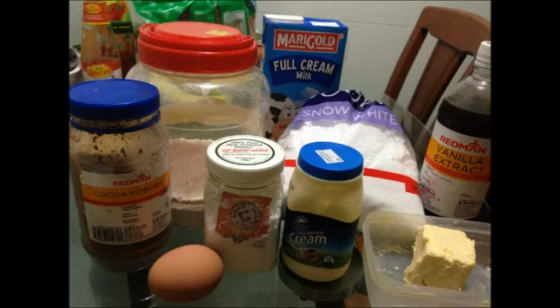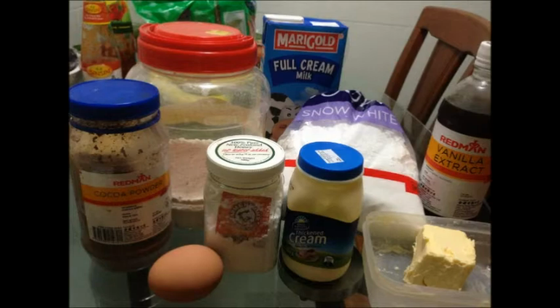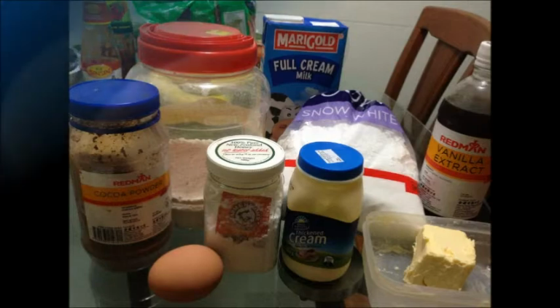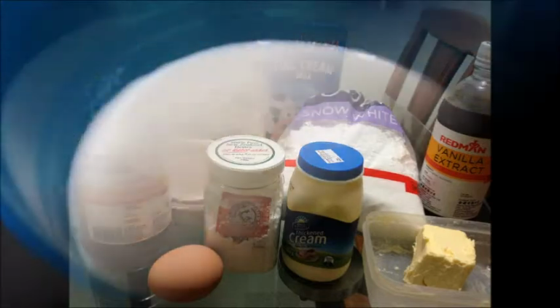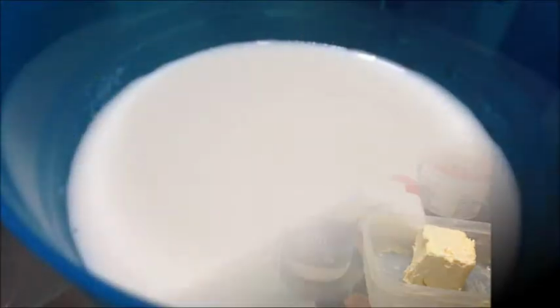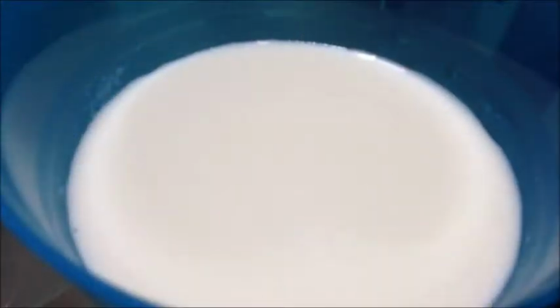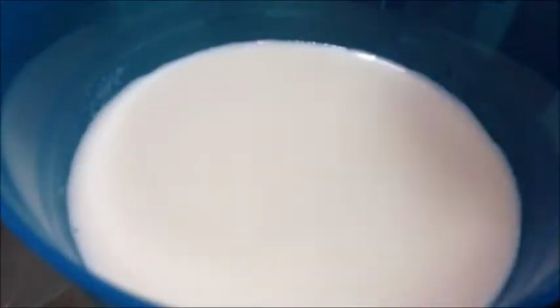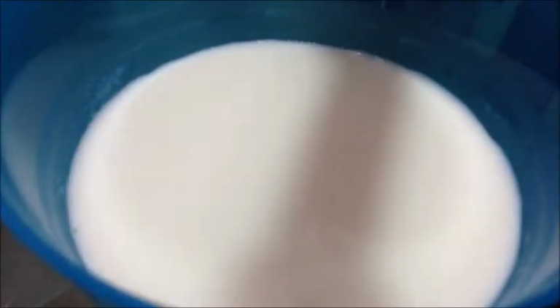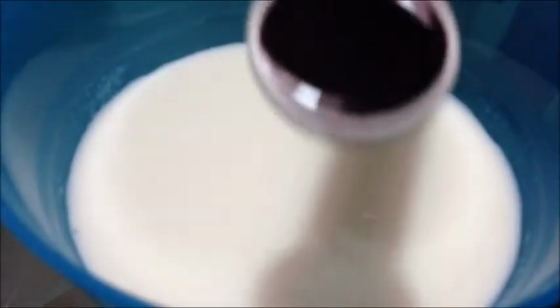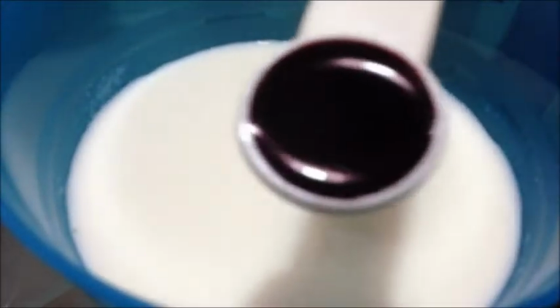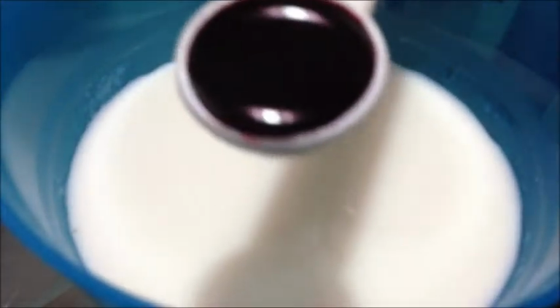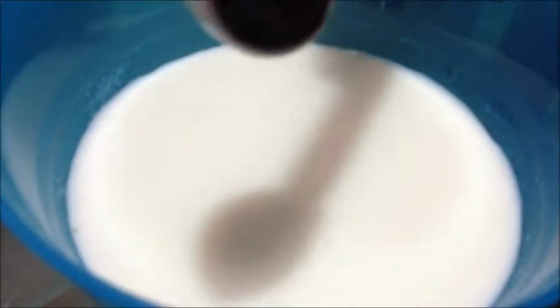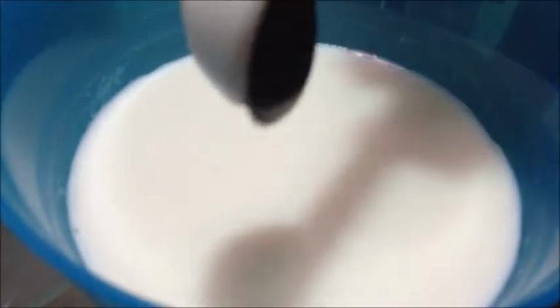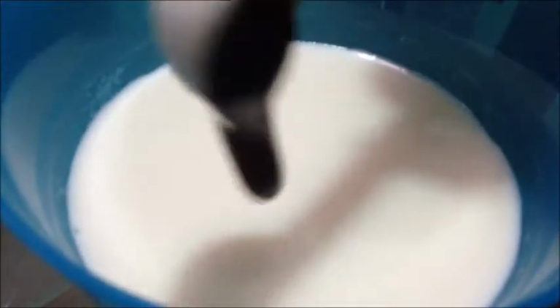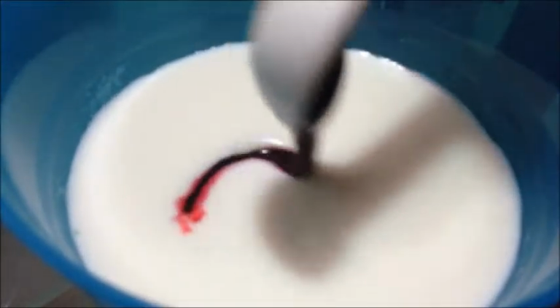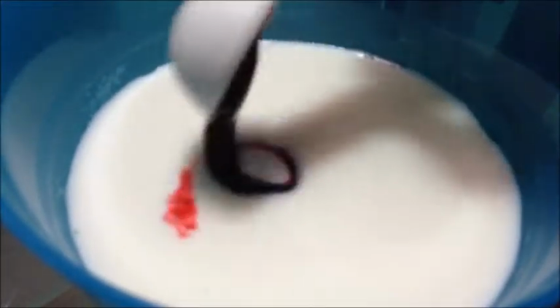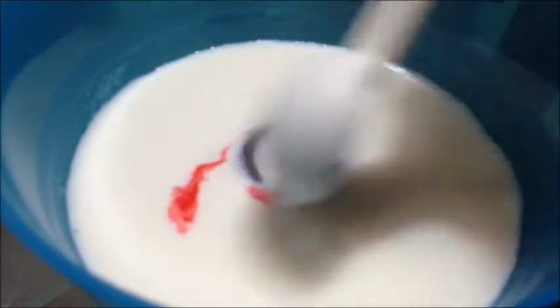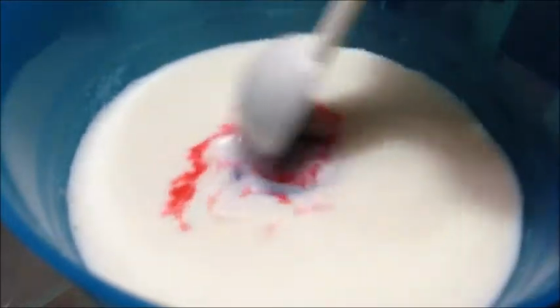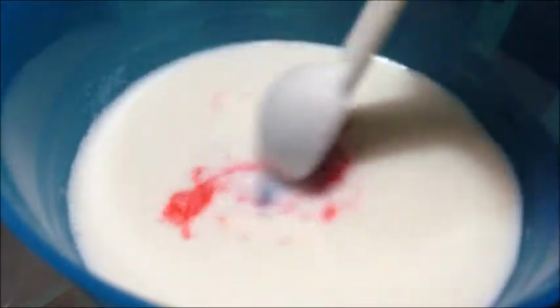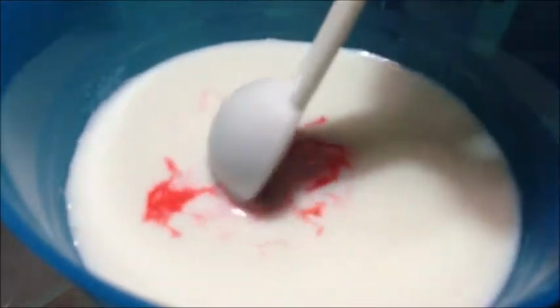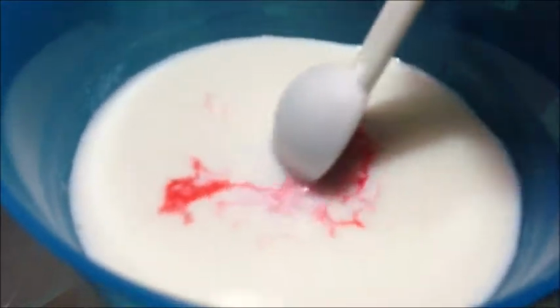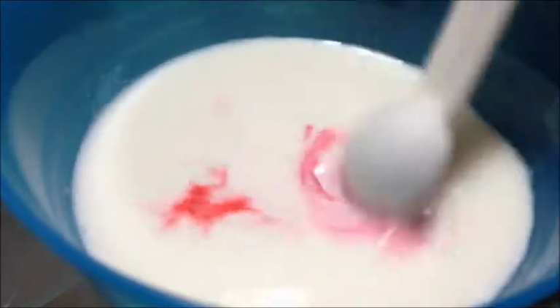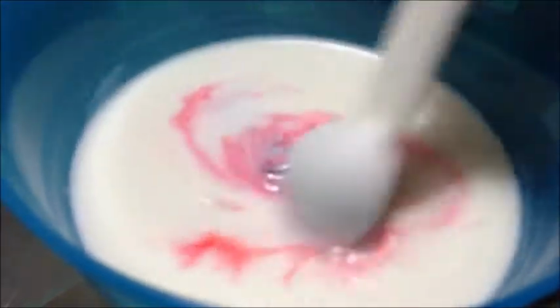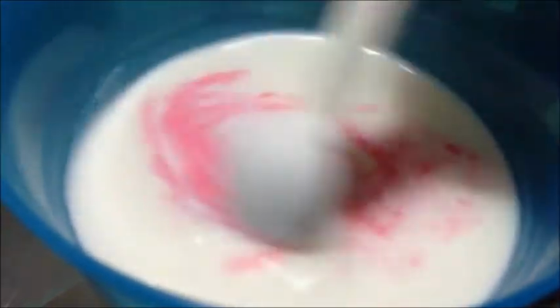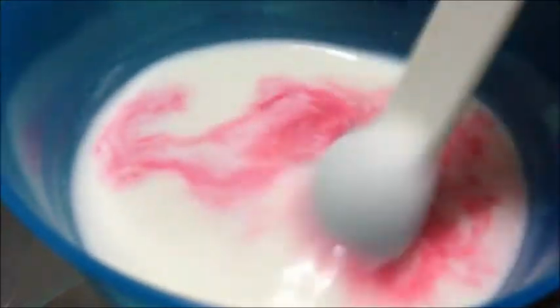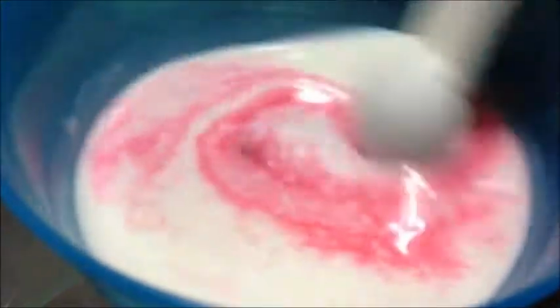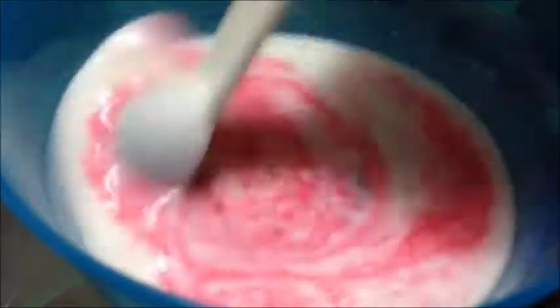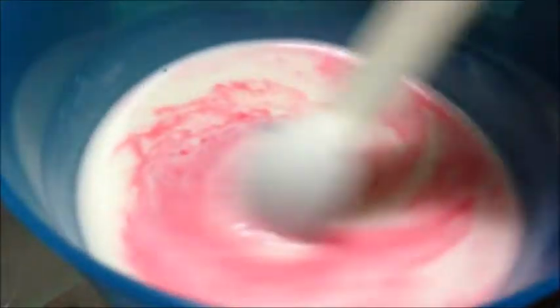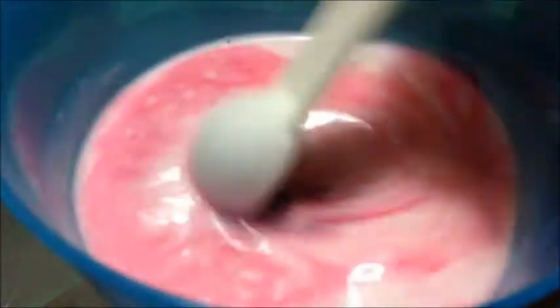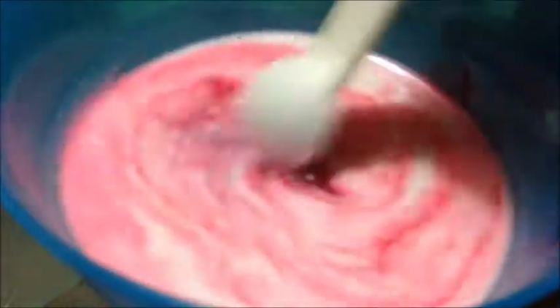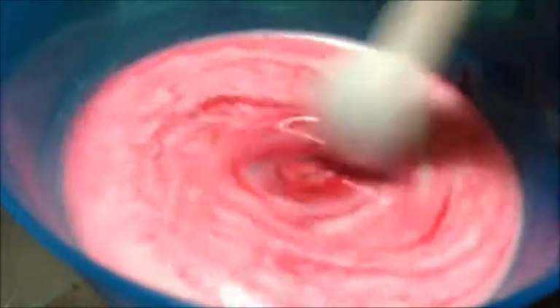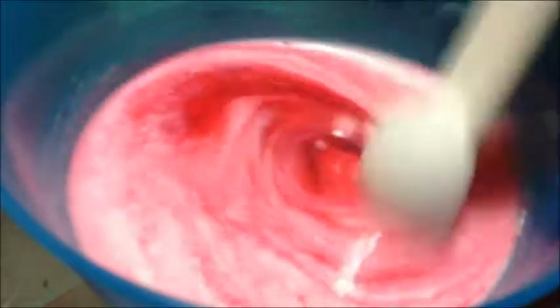In a small bowl with milk, add in 1 teaspoon of red food coloring and mix it well. I'm using full cream milk, but you can use buttermilk if you want.